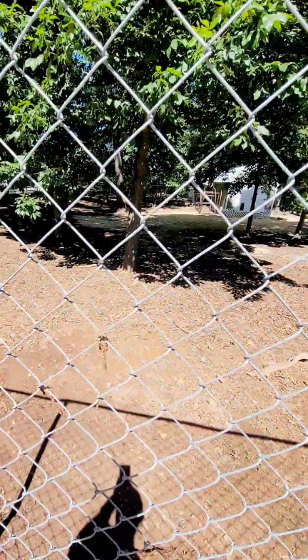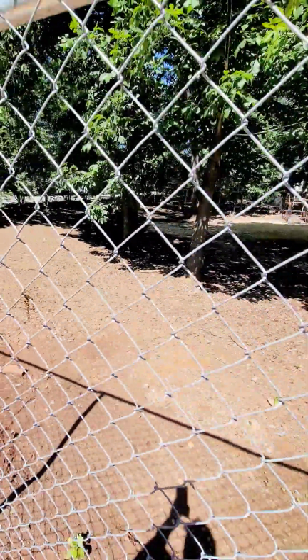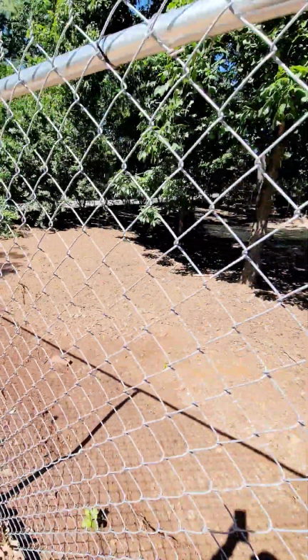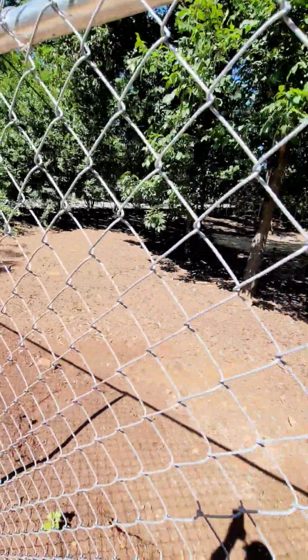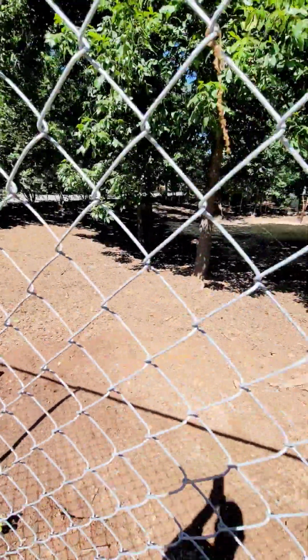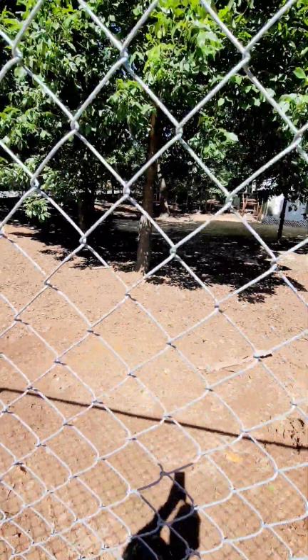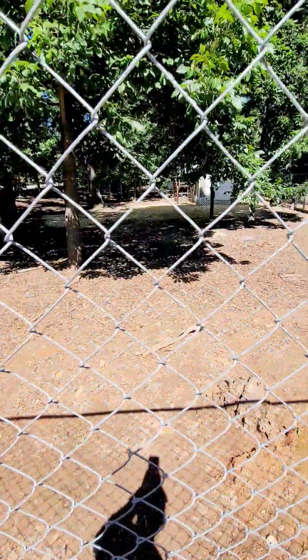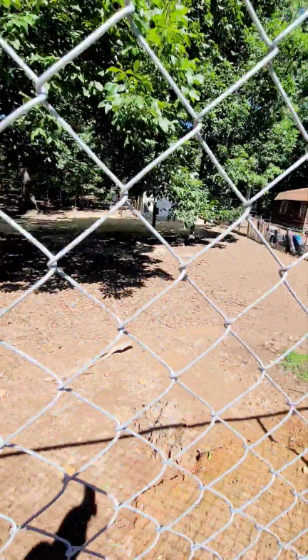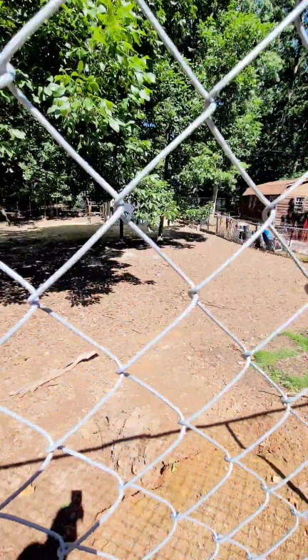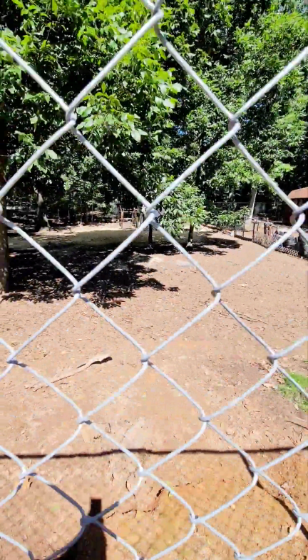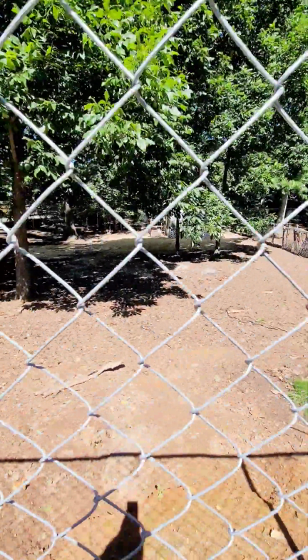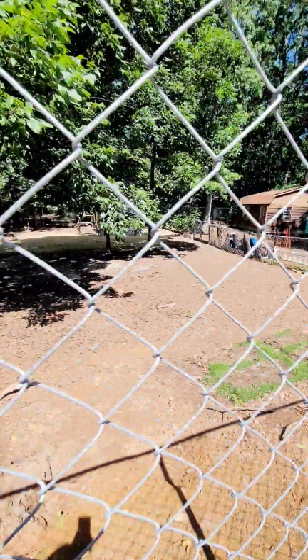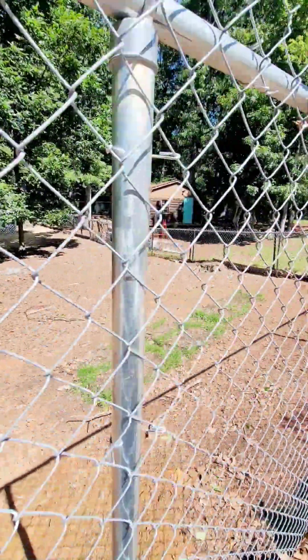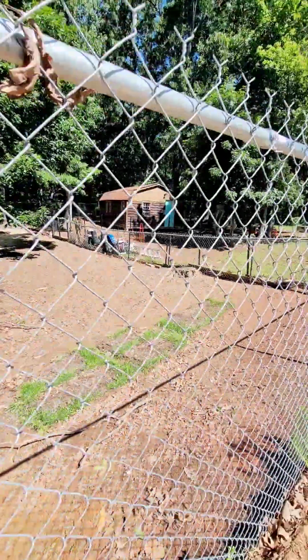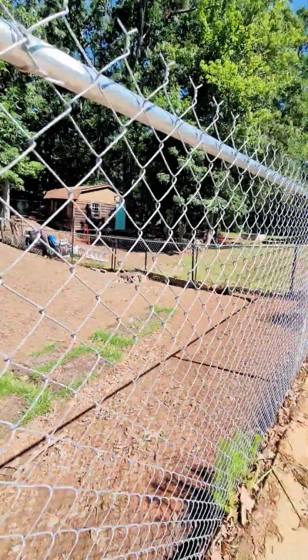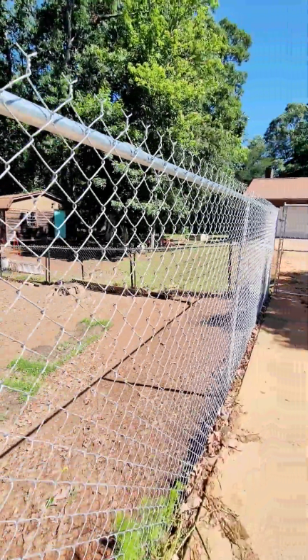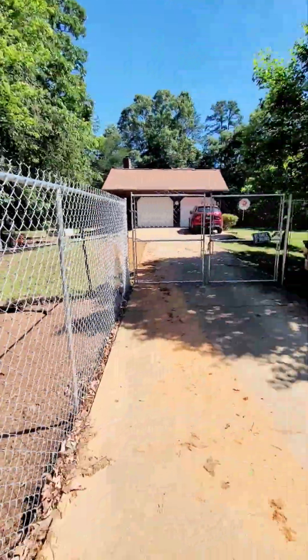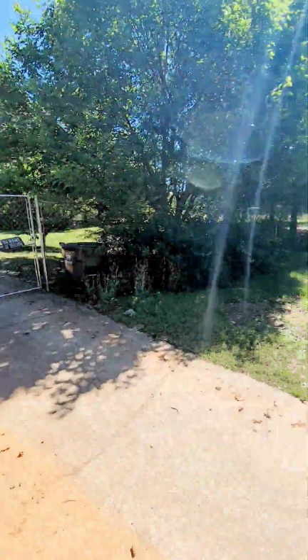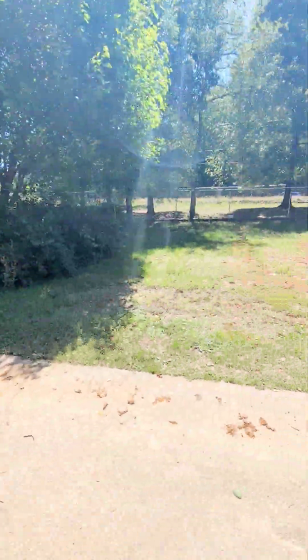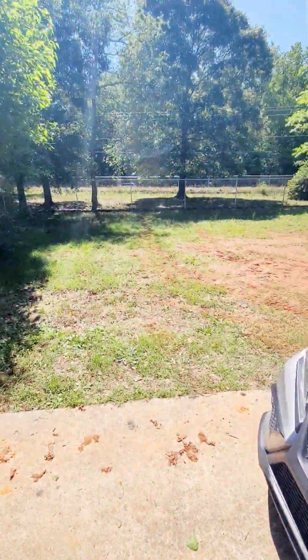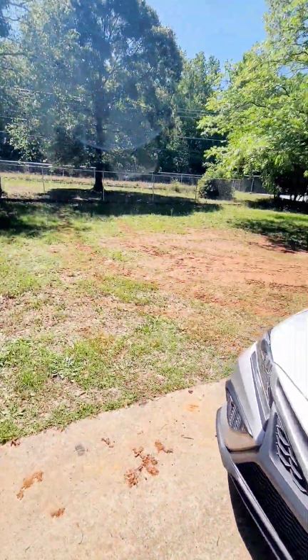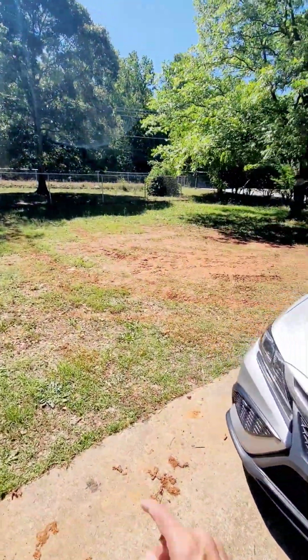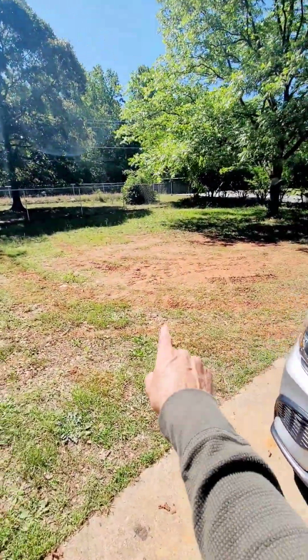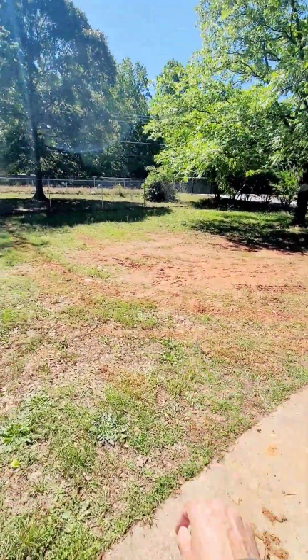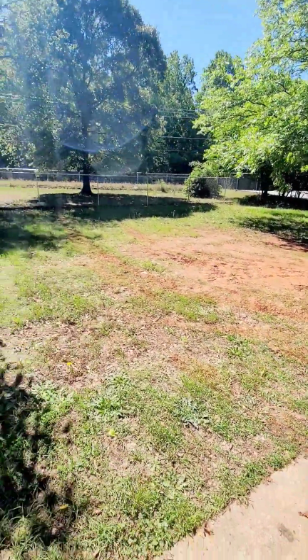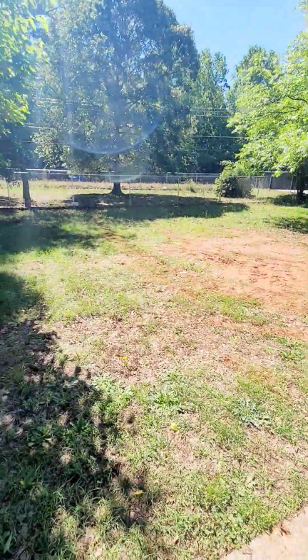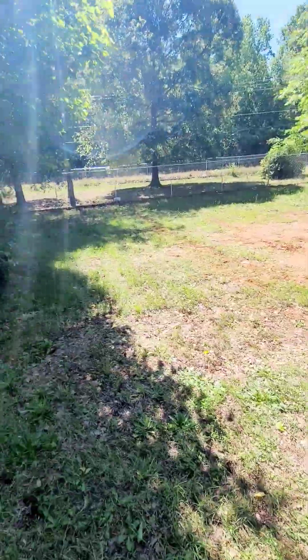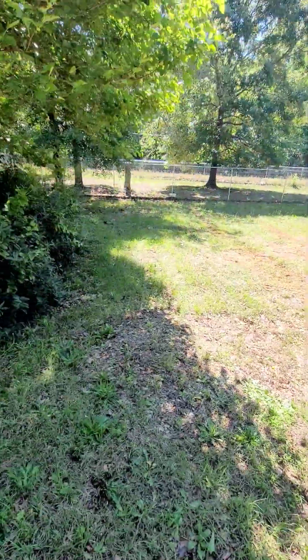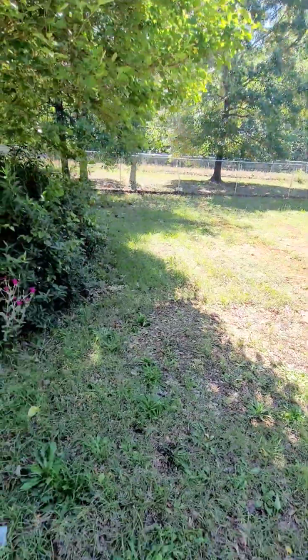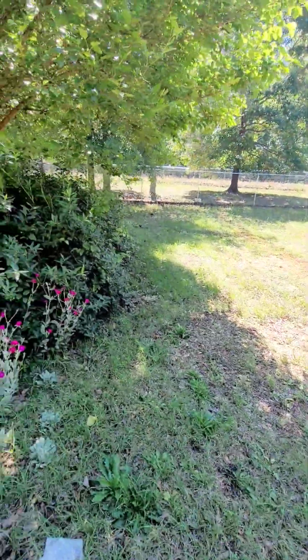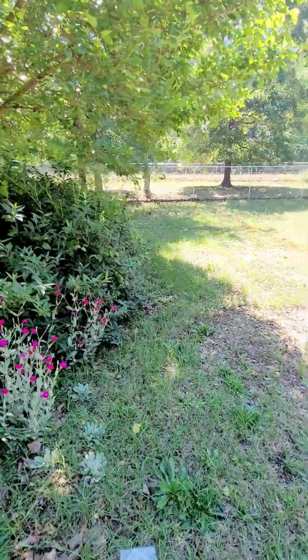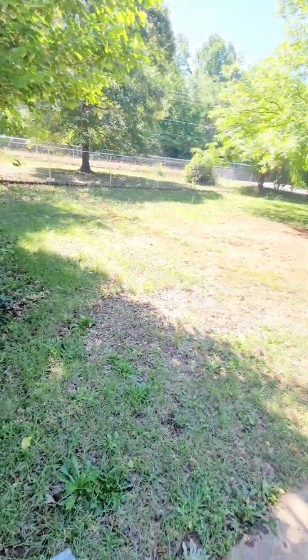There isn't much grass in the yard. There are several dogs here. There's a lot of dirt and no grass to speak of.